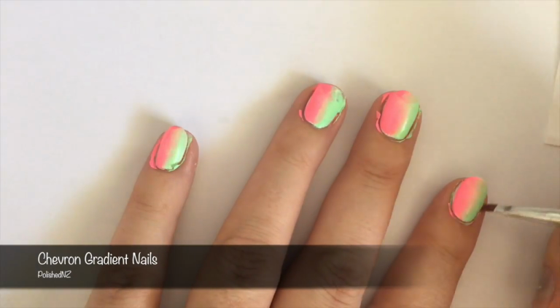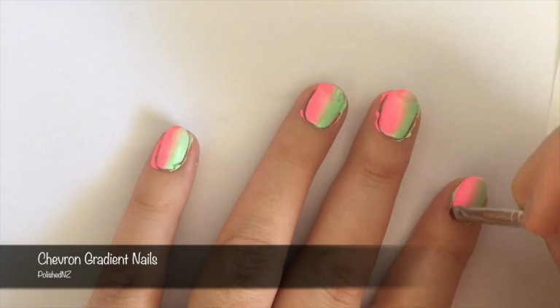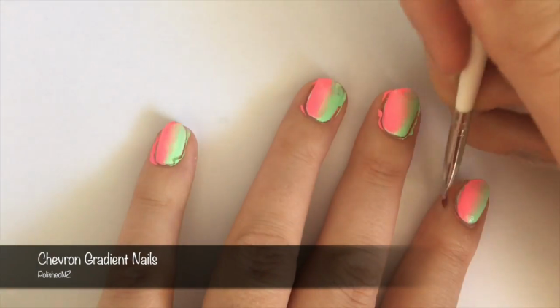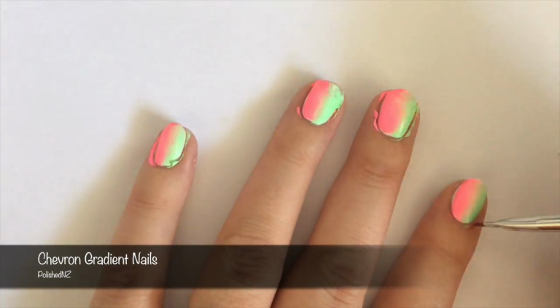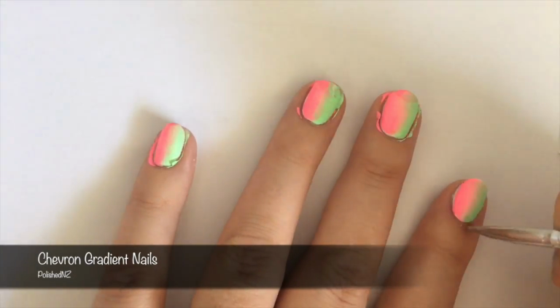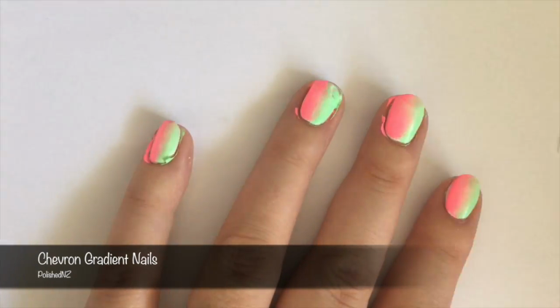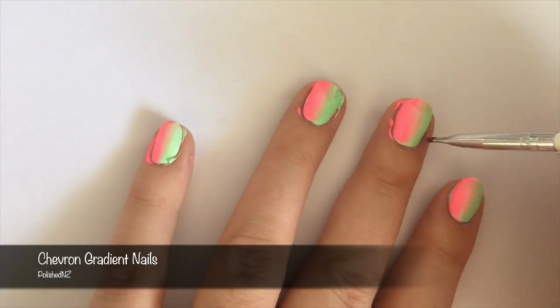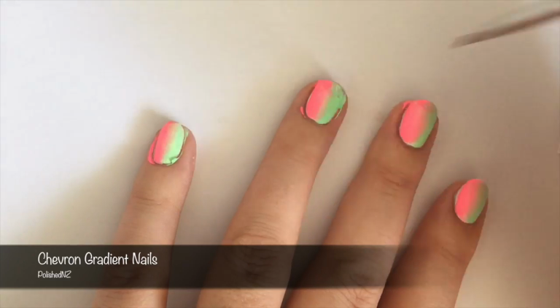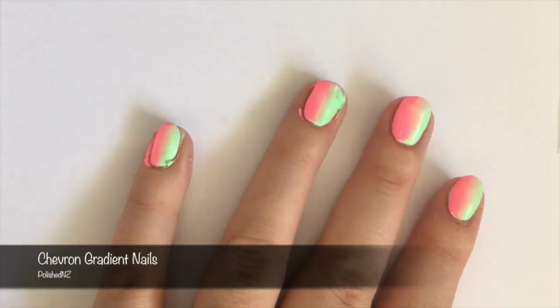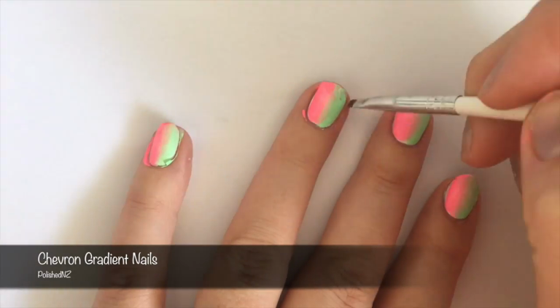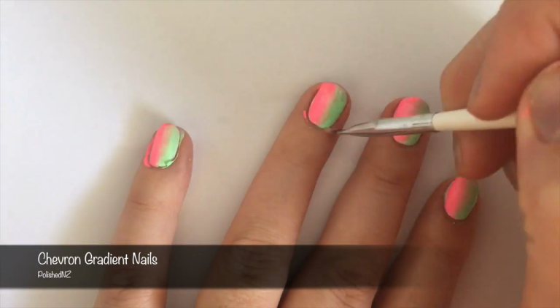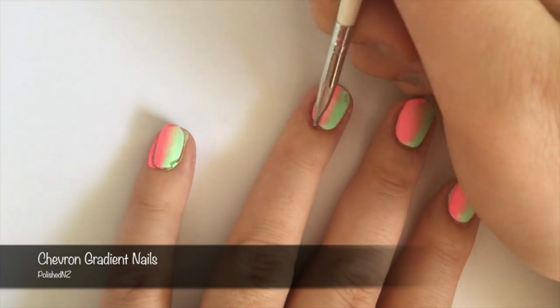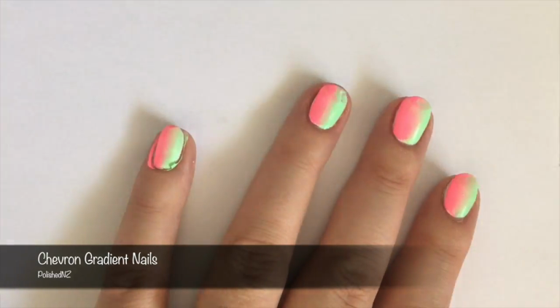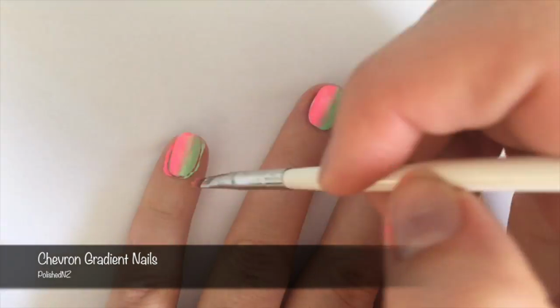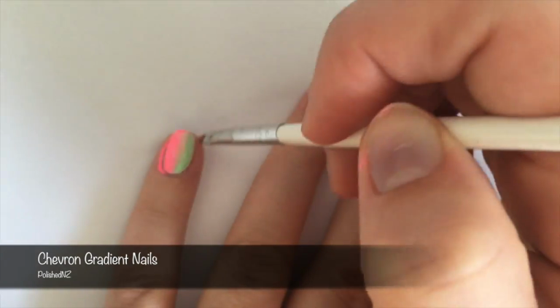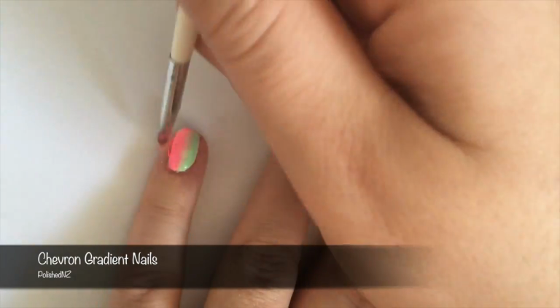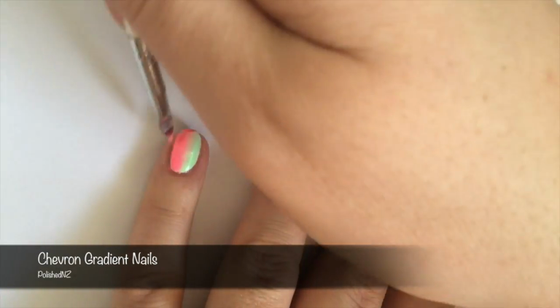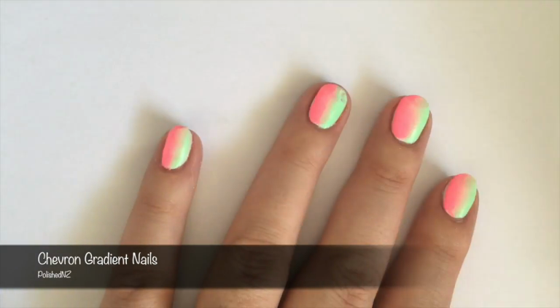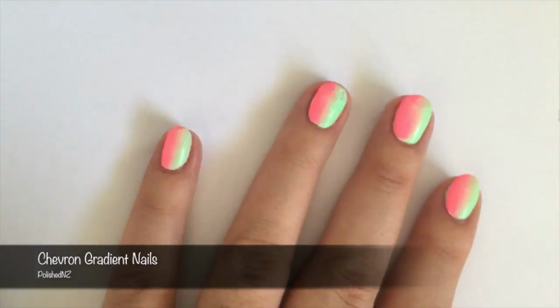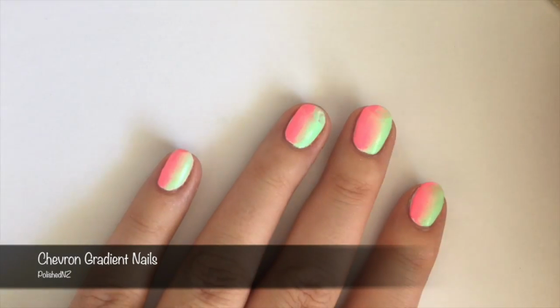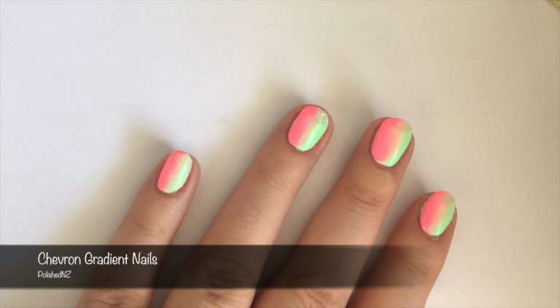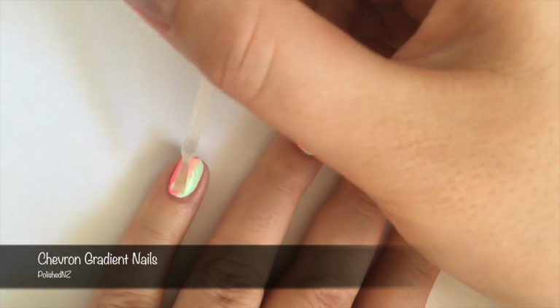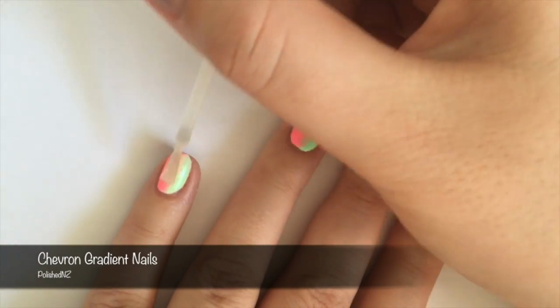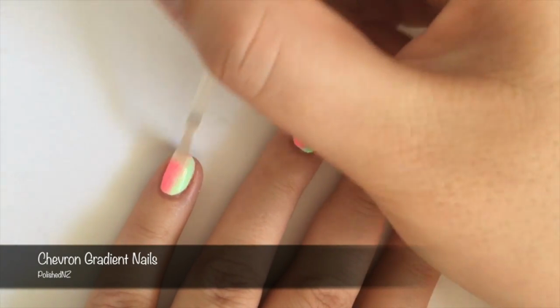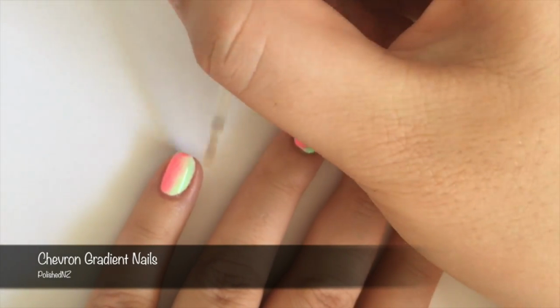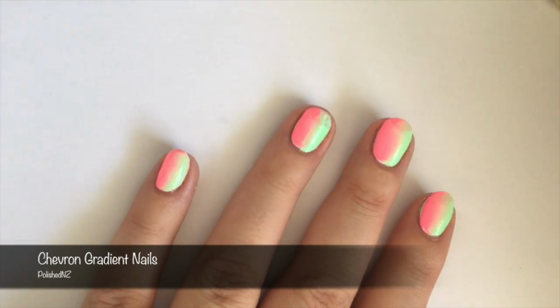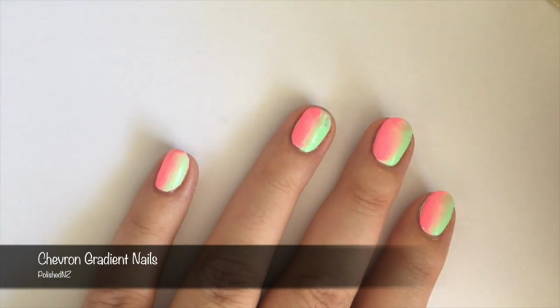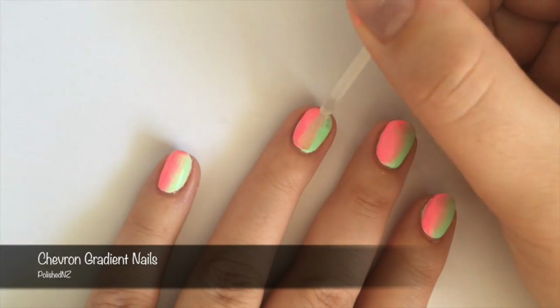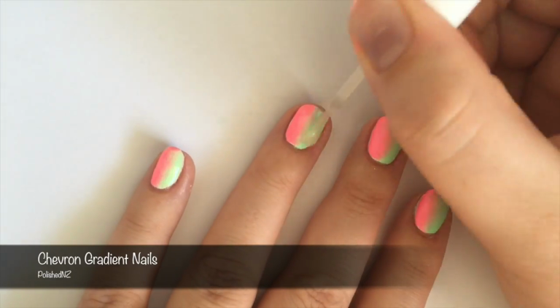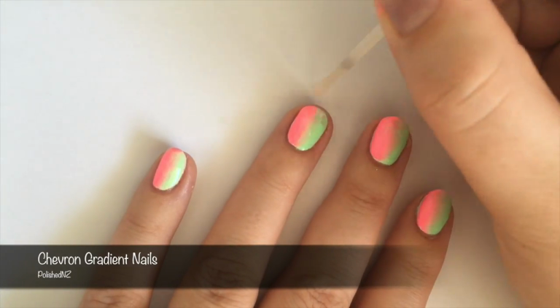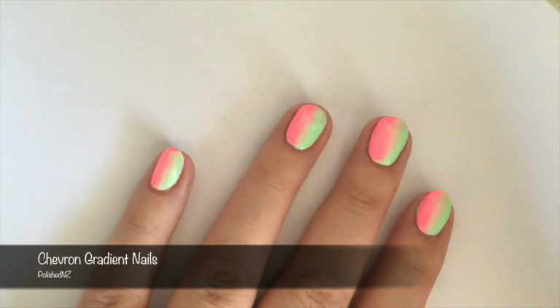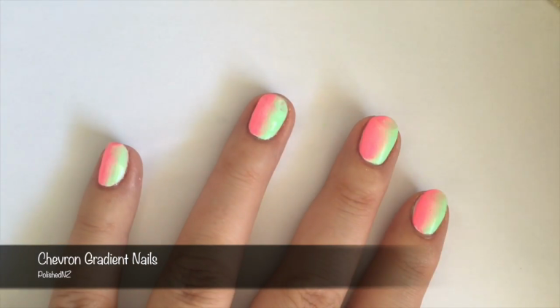And to finish cleaning up around my nails, I dip a small brush into my nail polish remover or acetone and cleaned up around my cuticles. As the final step for this part of the design, finish off with a quick dry top coat.